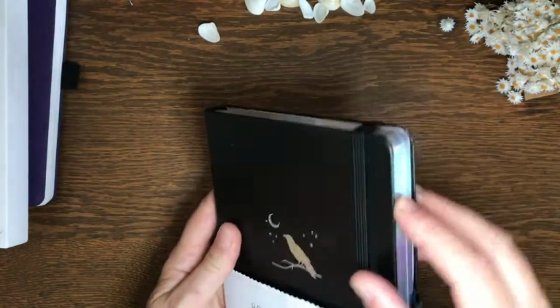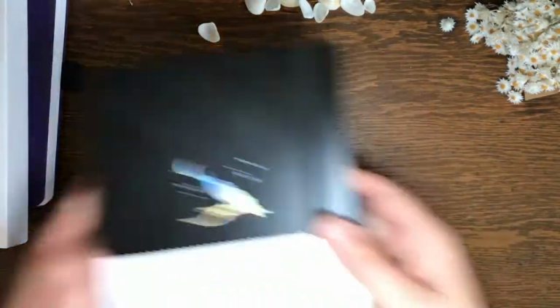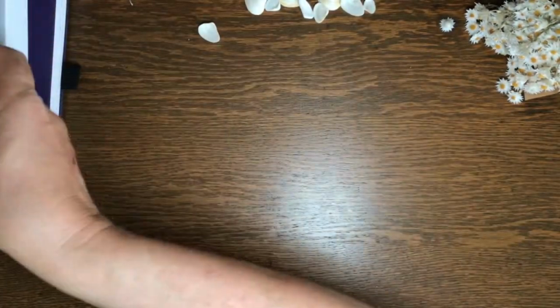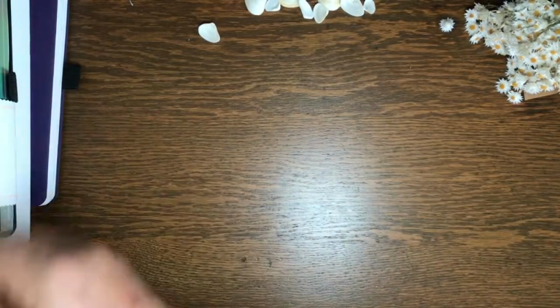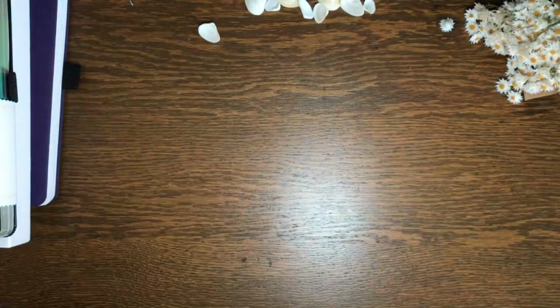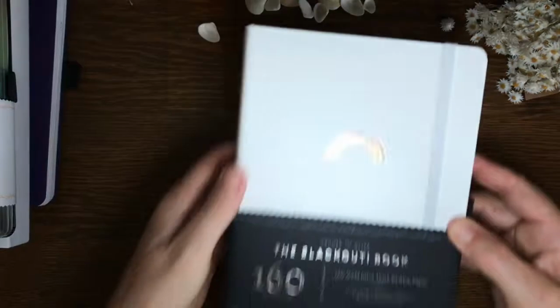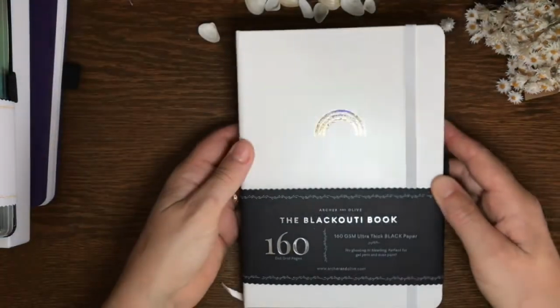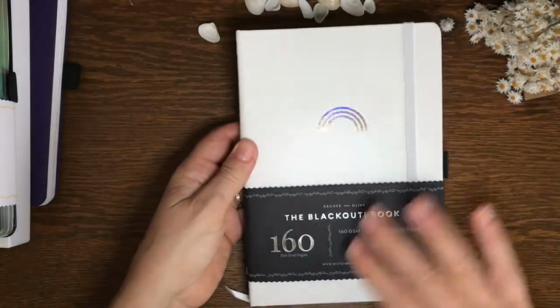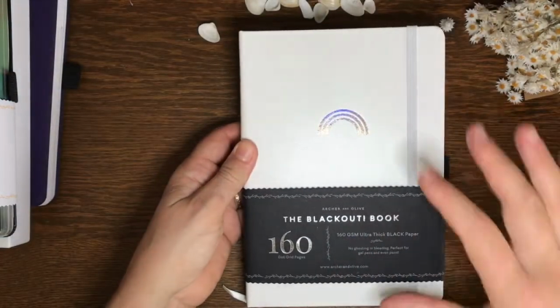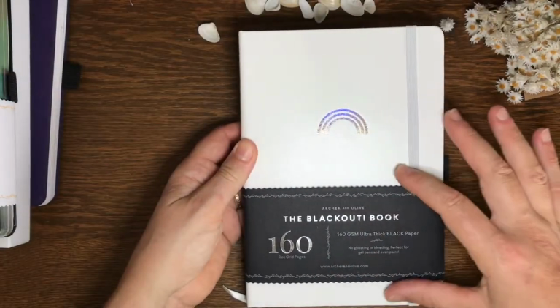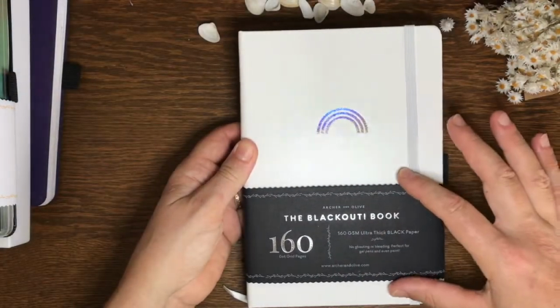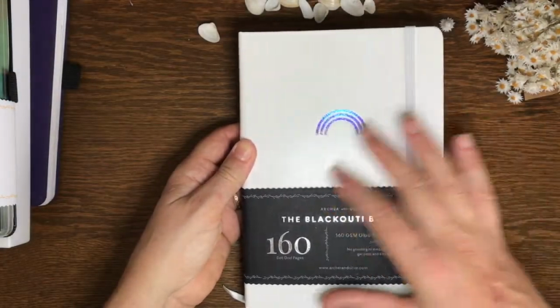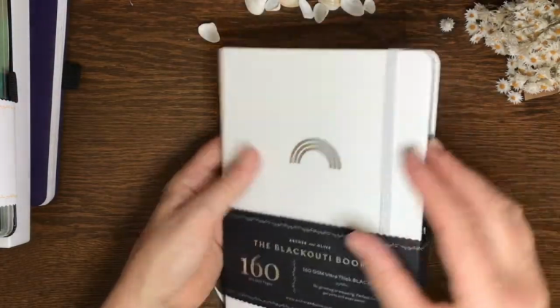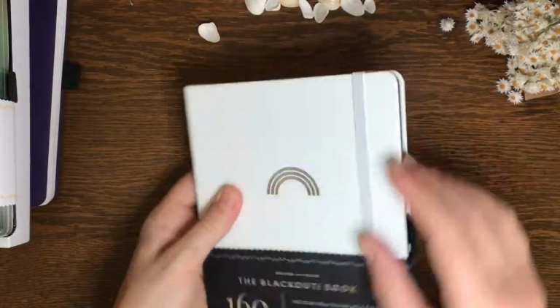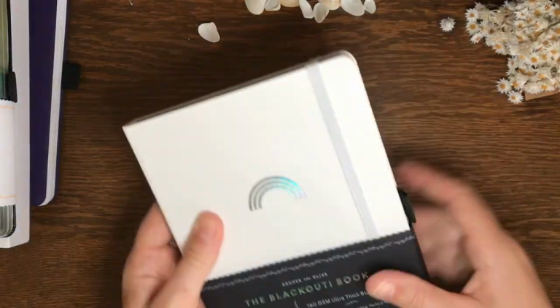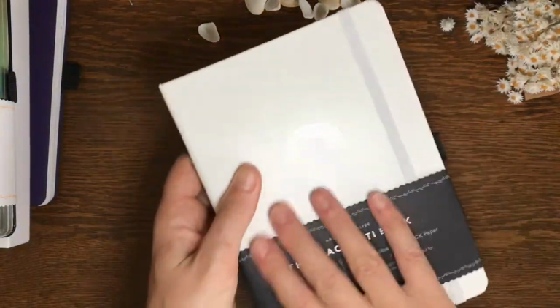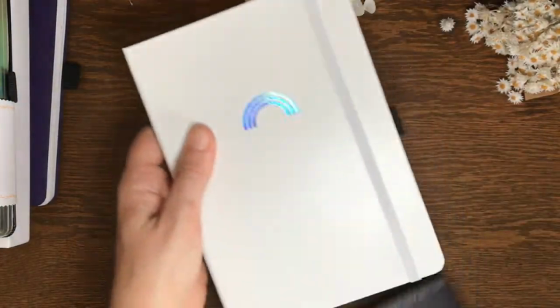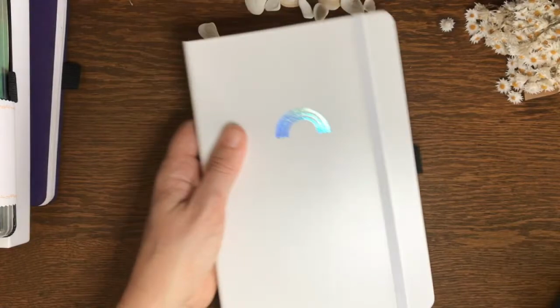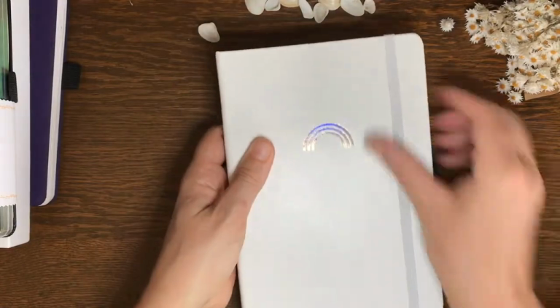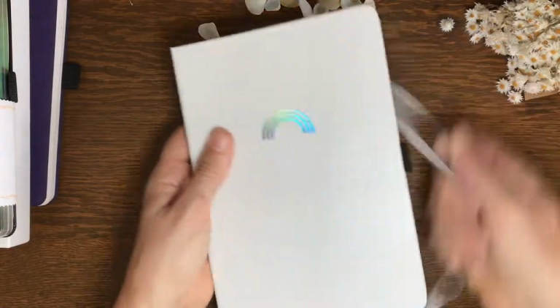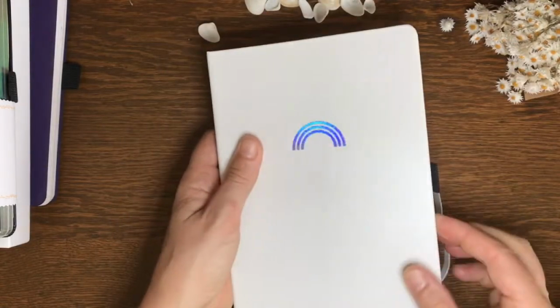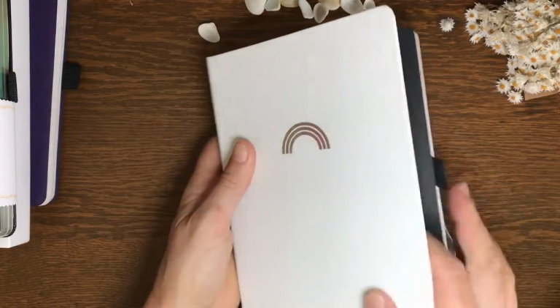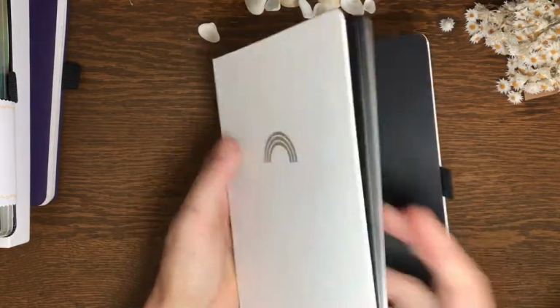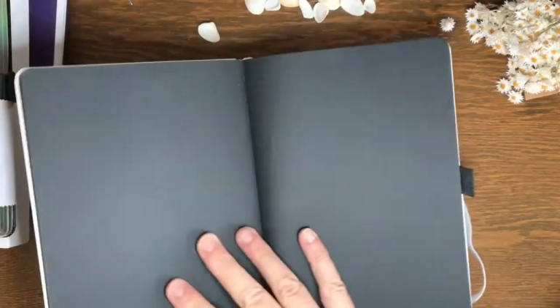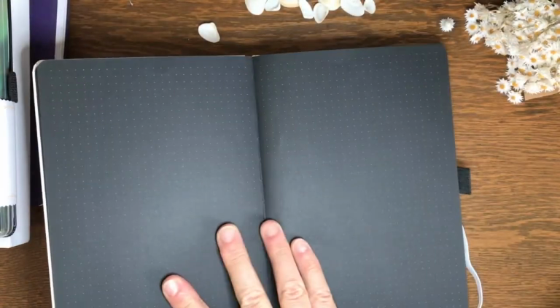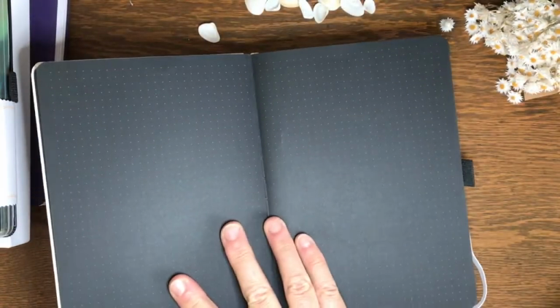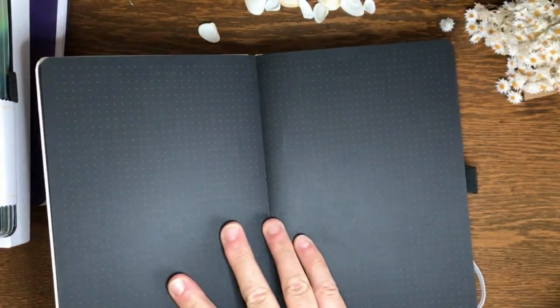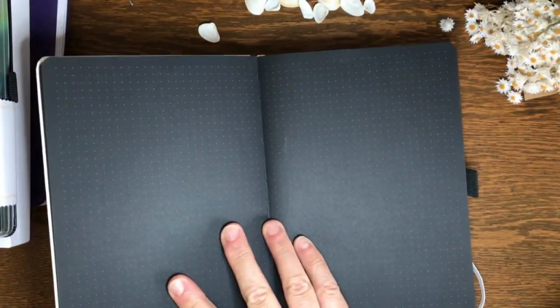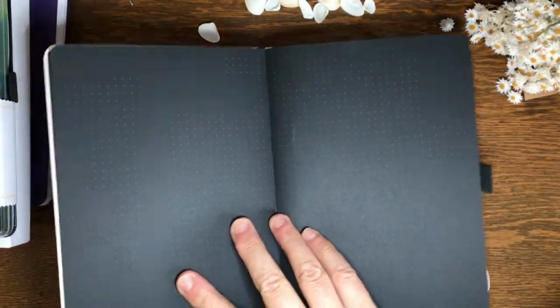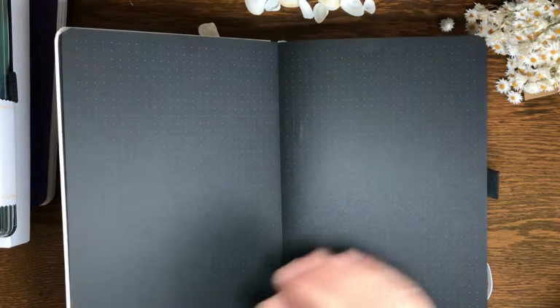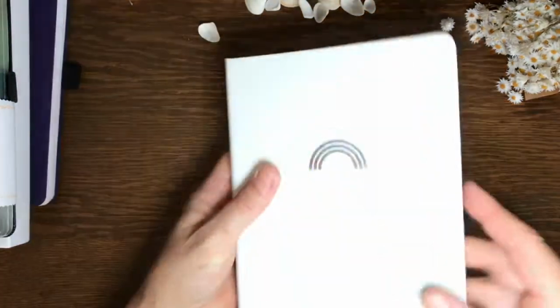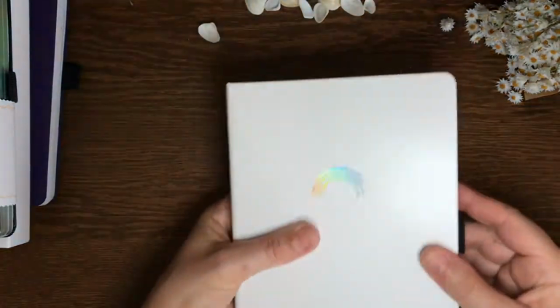That's white pages. And the mystery box, finally, the third journal was a blackout journal. I'll just quickly show you the paper — that is the blackout journal, and that was my third one.